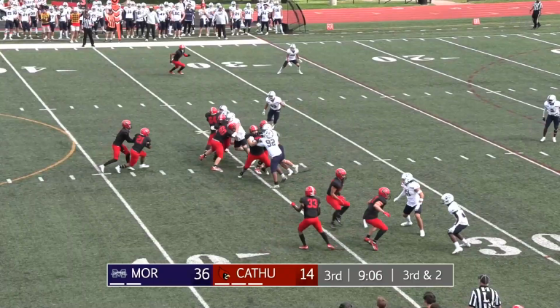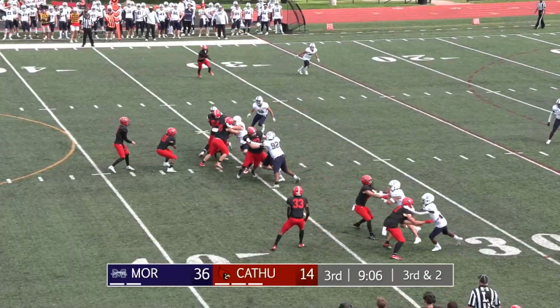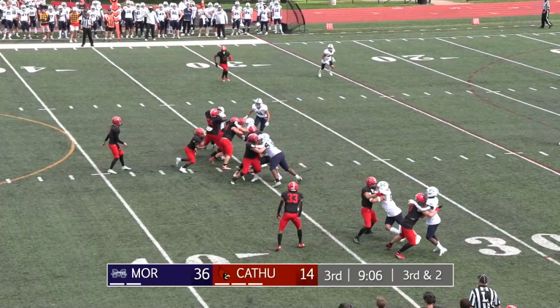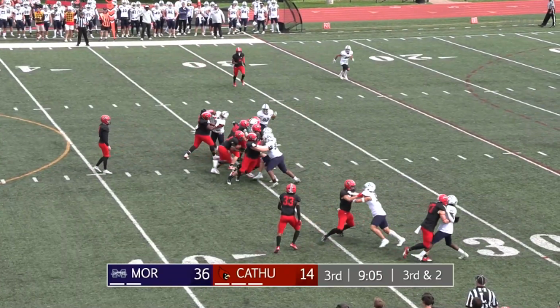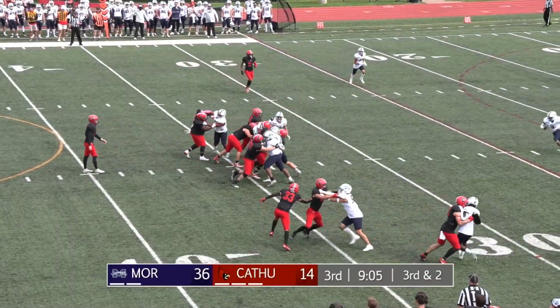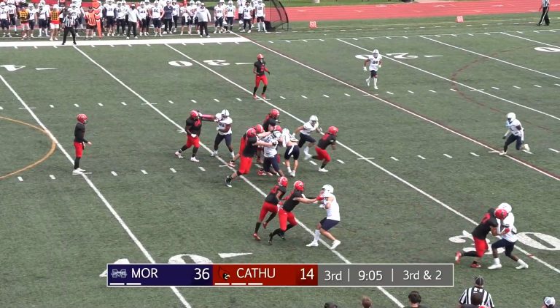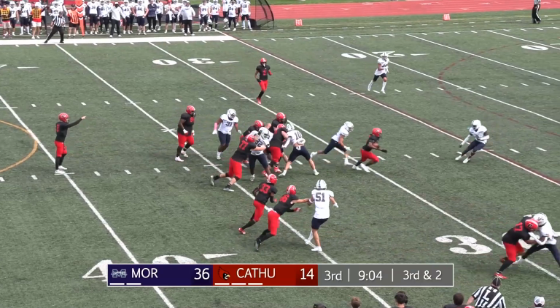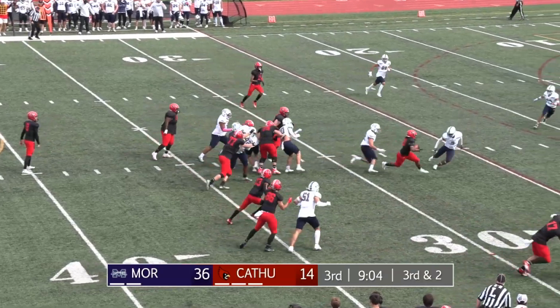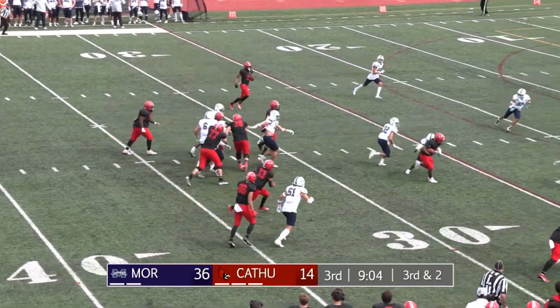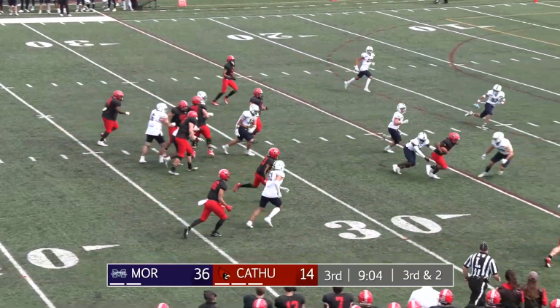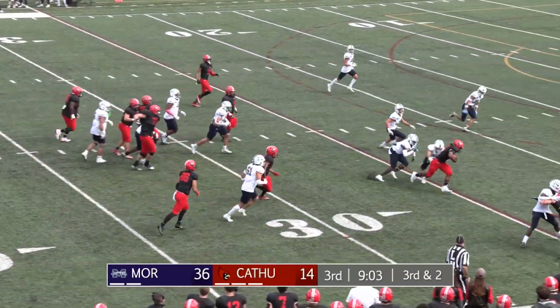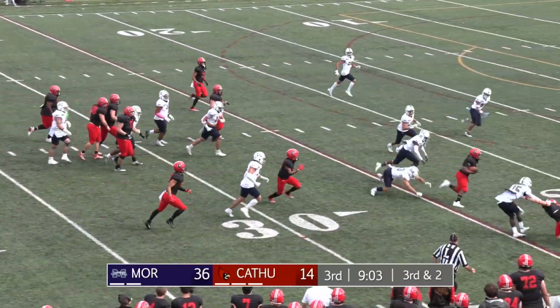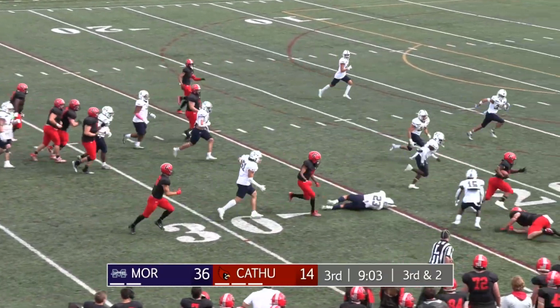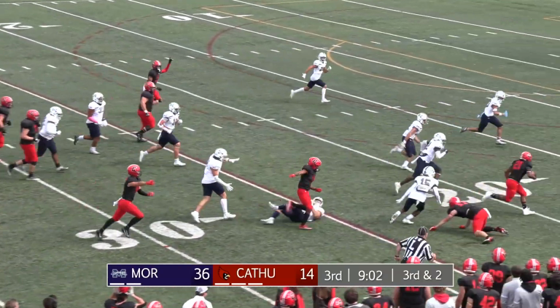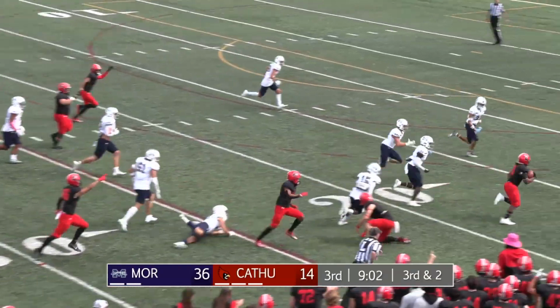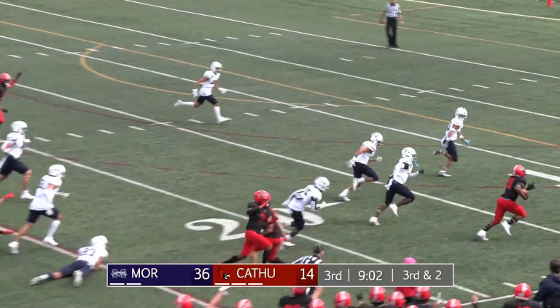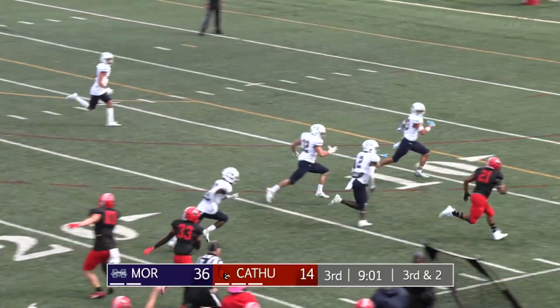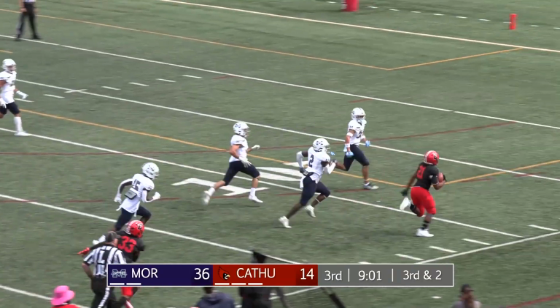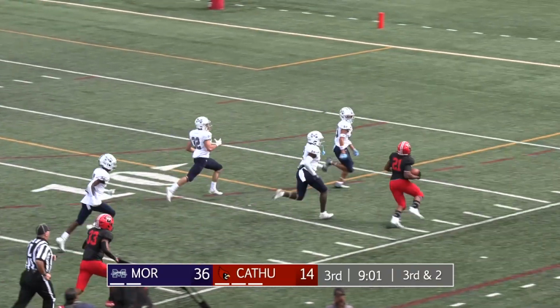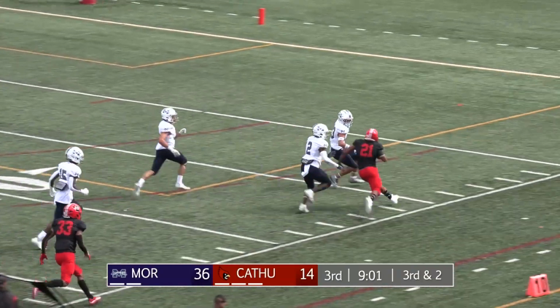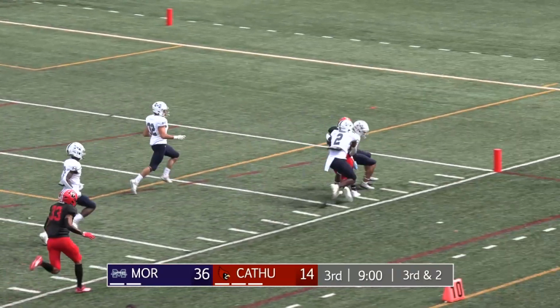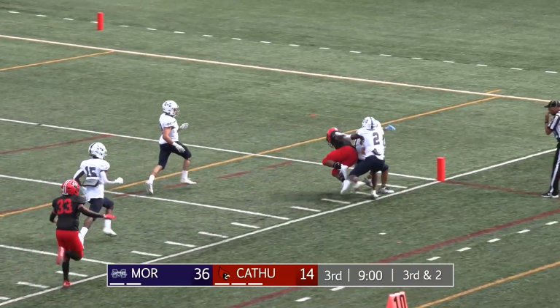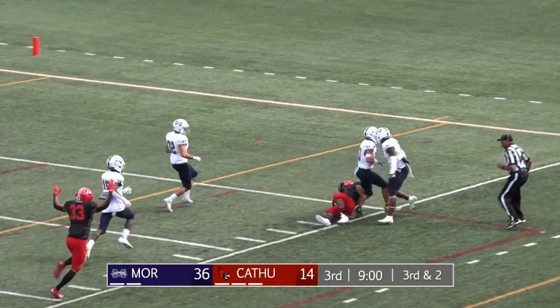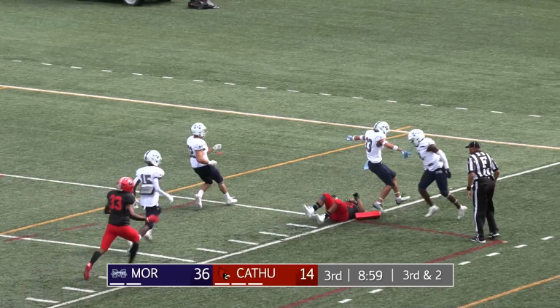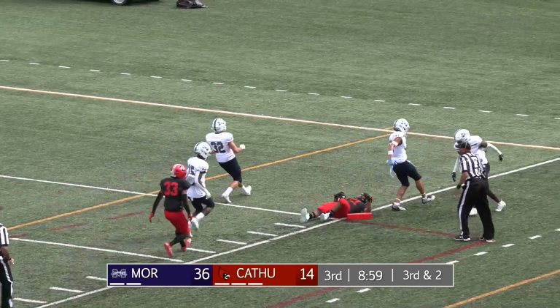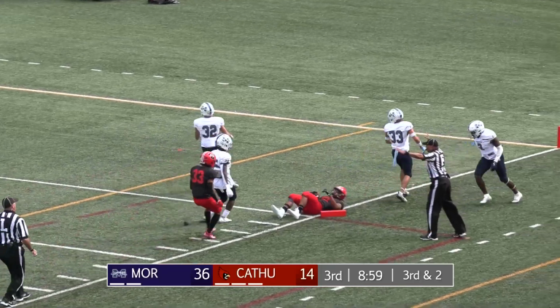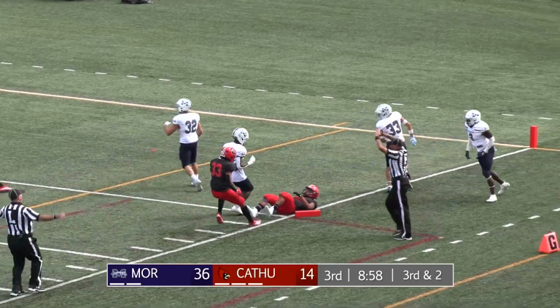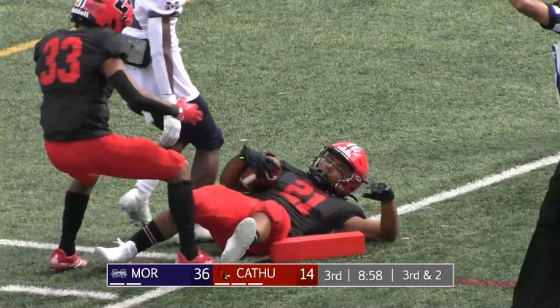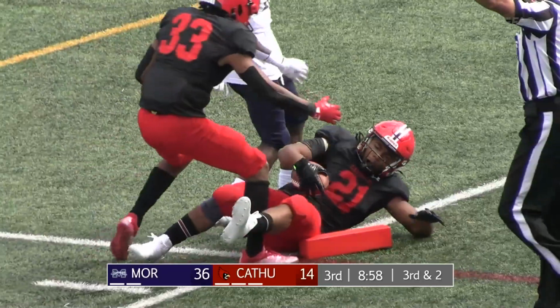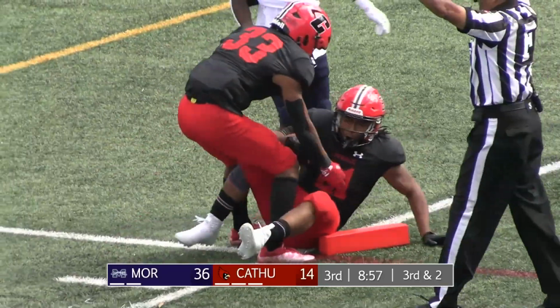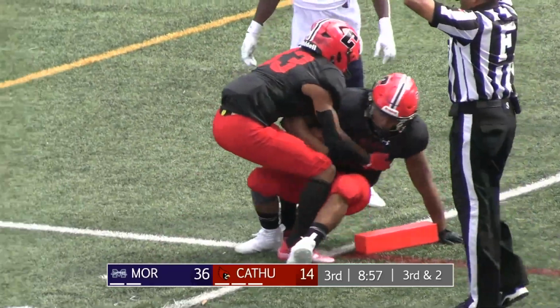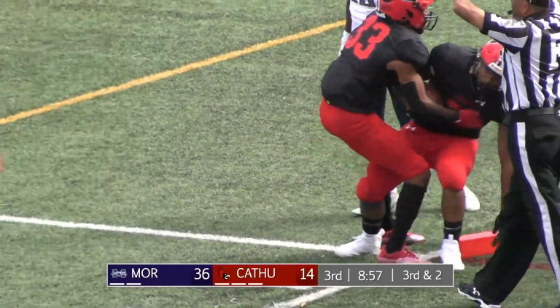They give it to Zach Williams, he finds a crease — that's a nice third down run, still on his feet, down the sideline, can he get in the end zone? No, he's down at just the one.